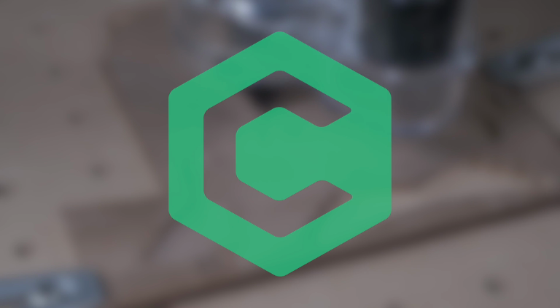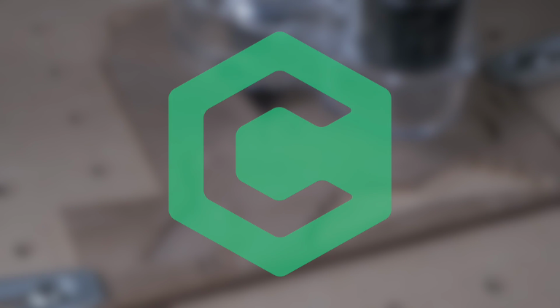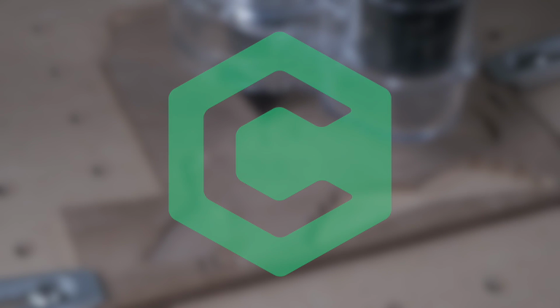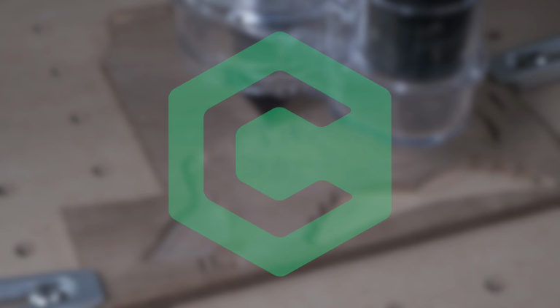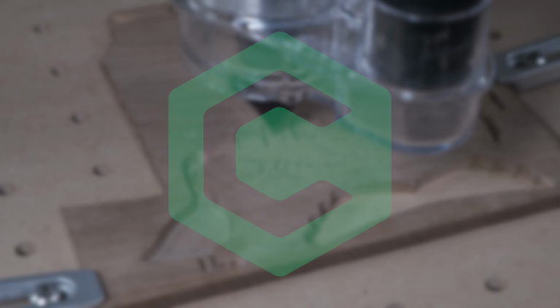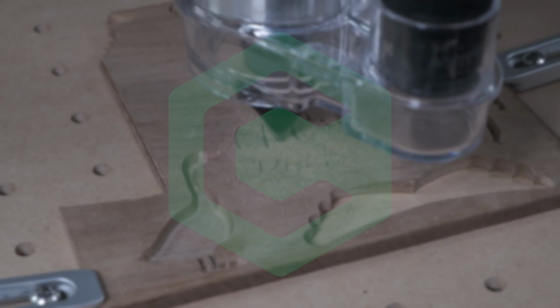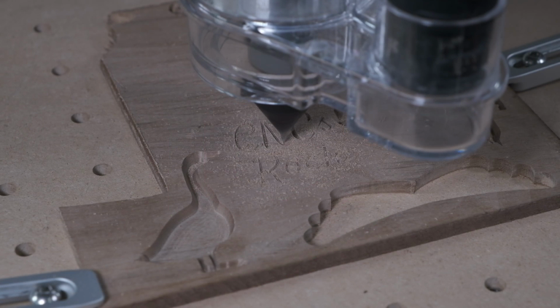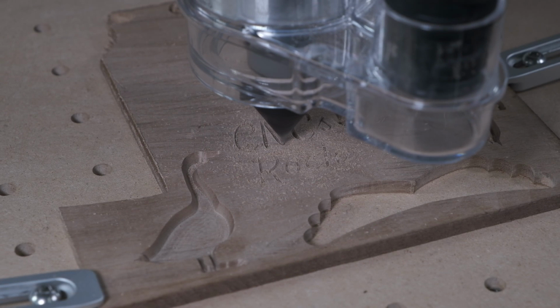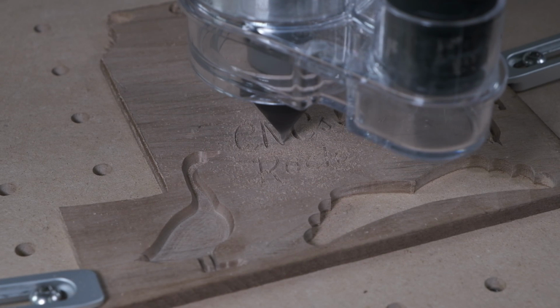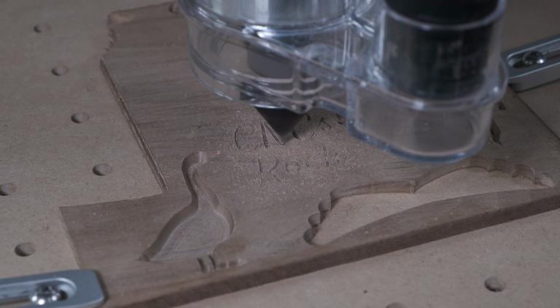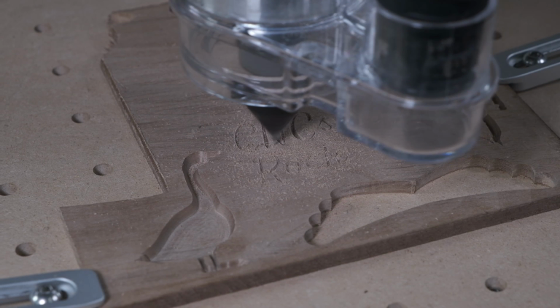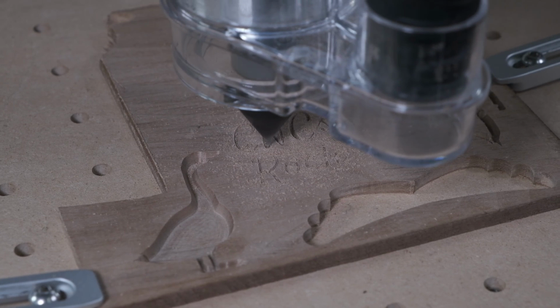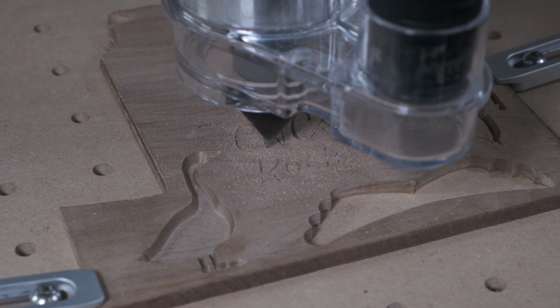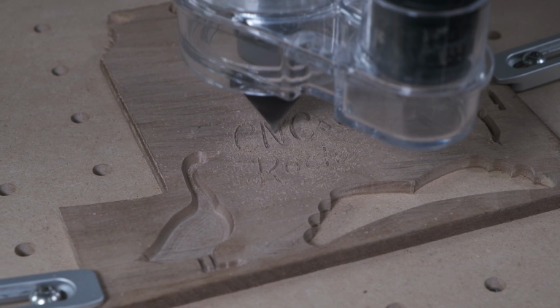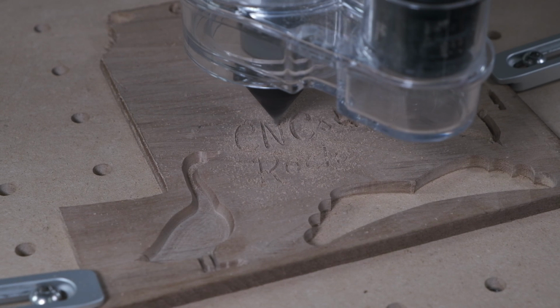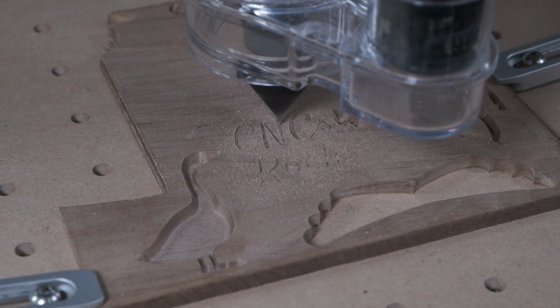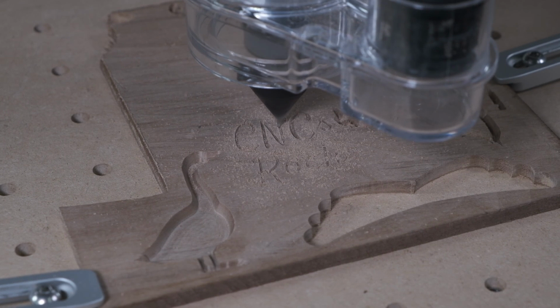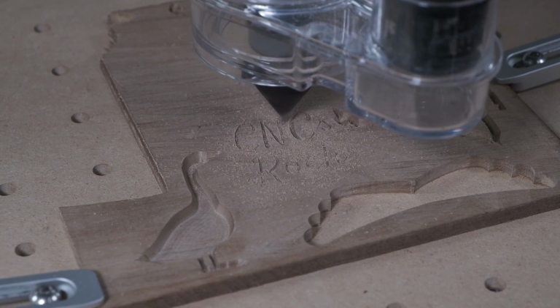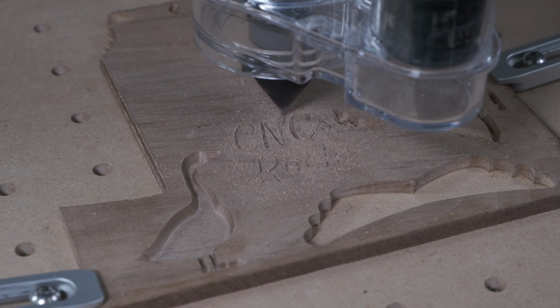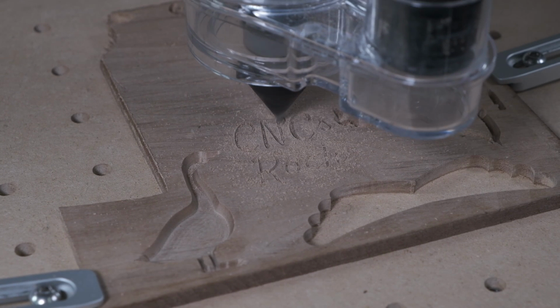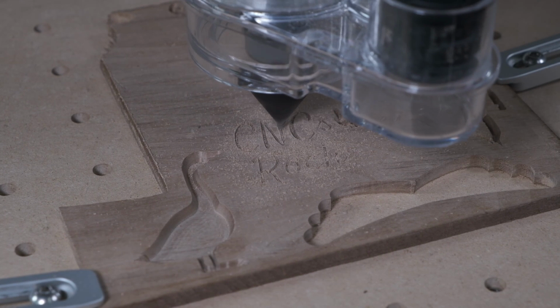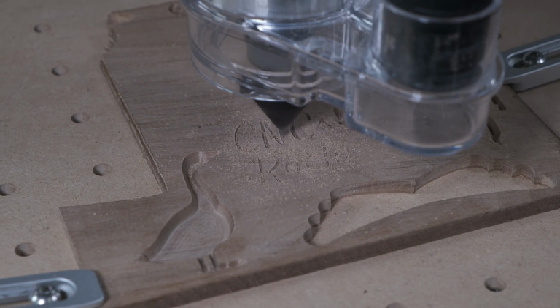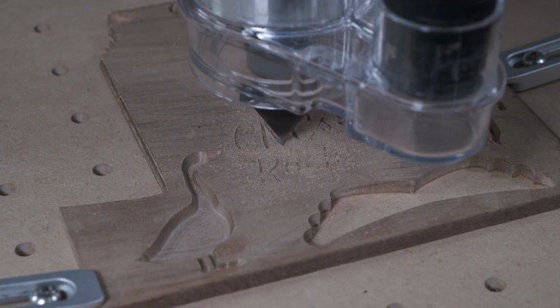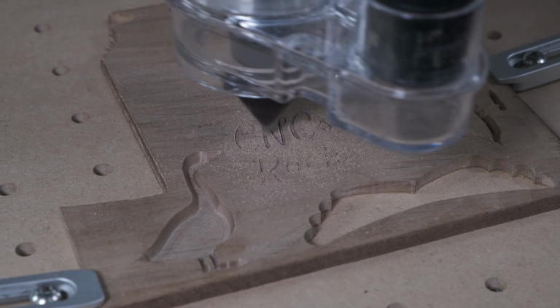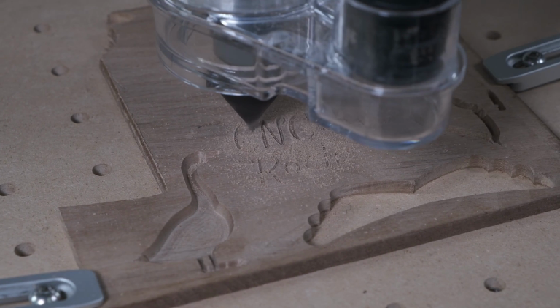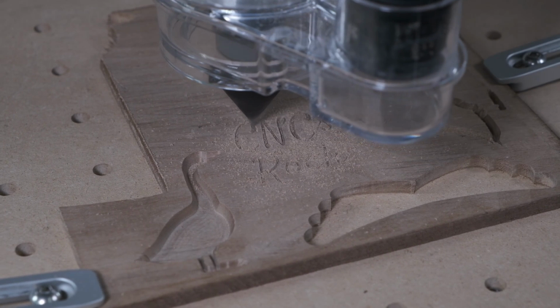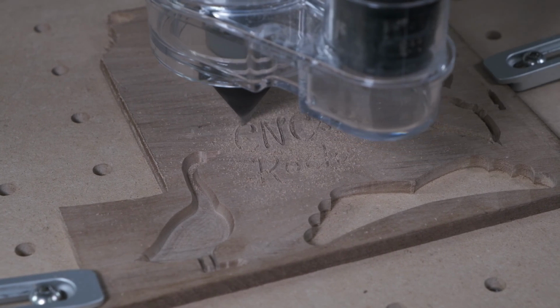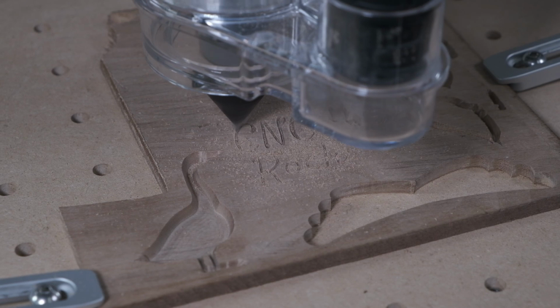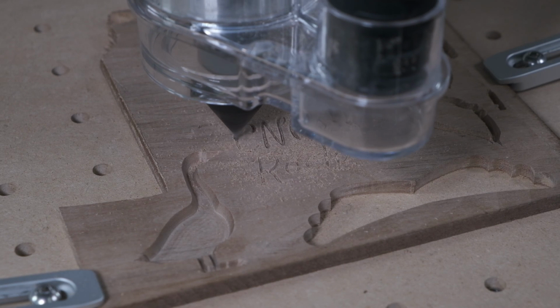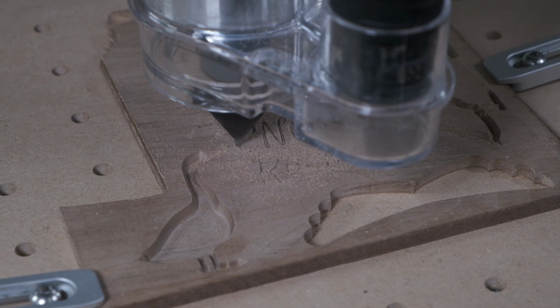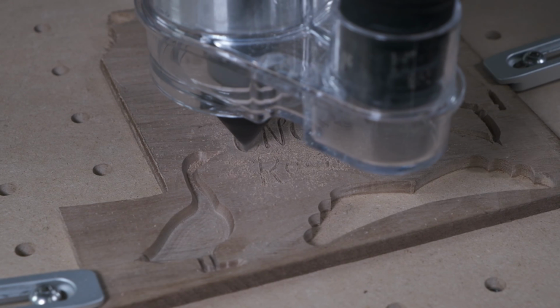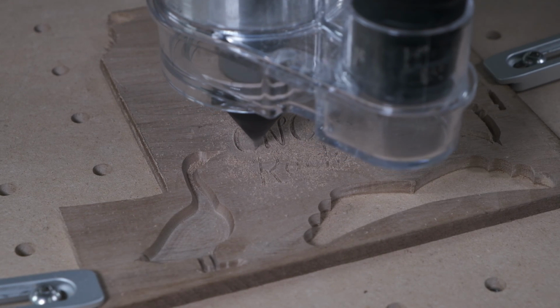Hey guys, Winston for Carbide3D here. We're always looking to improve the value of our offerings, and today I want to talk about a new toolpath that we're adding to Carbide Create called Advanced VCarve.